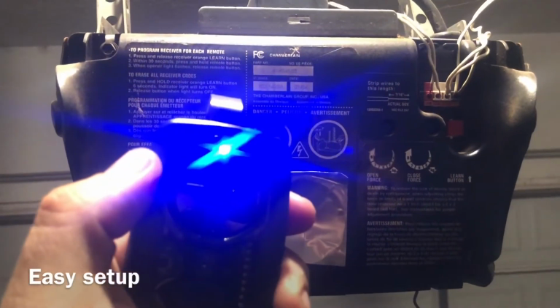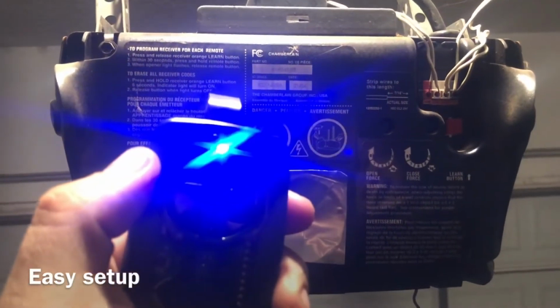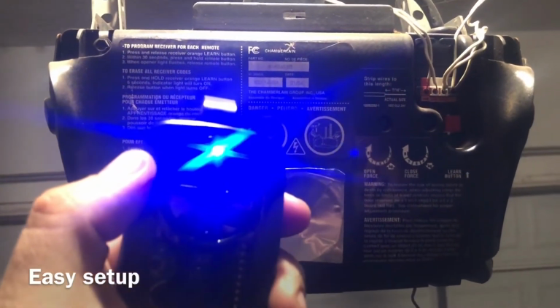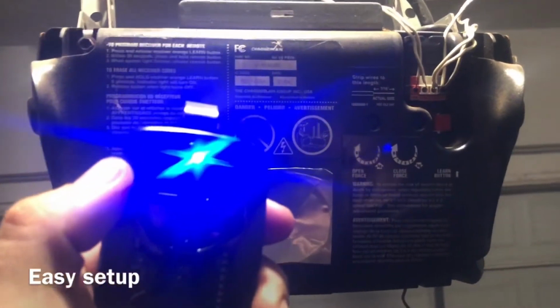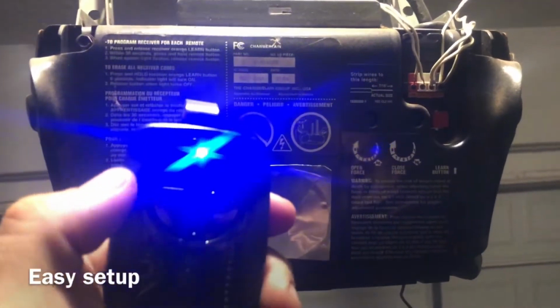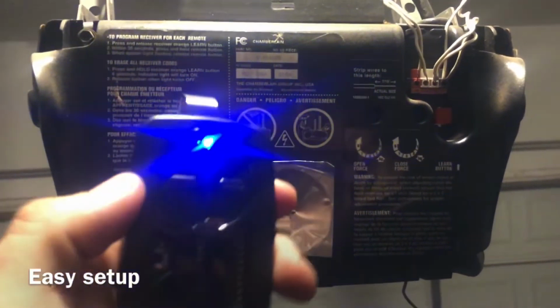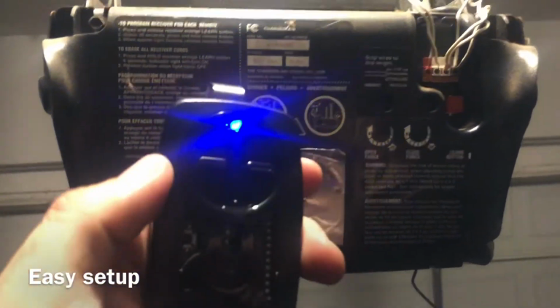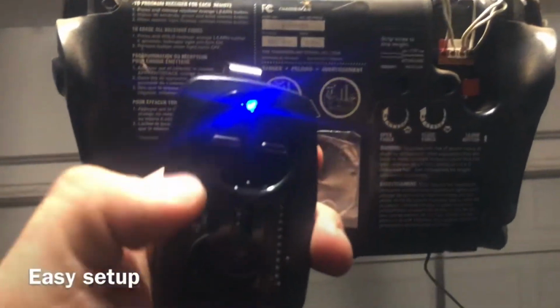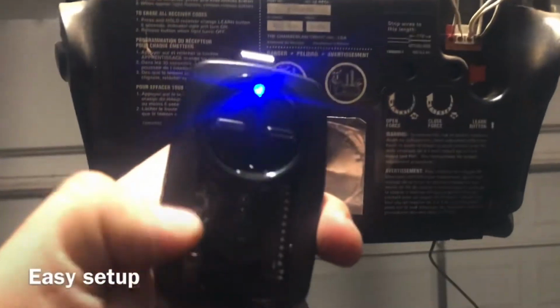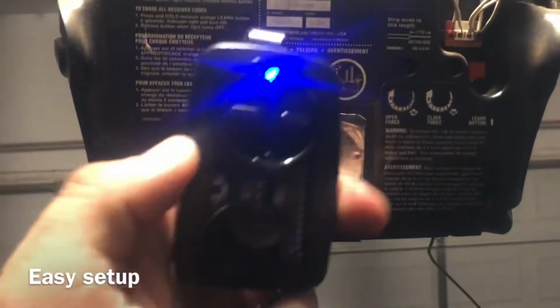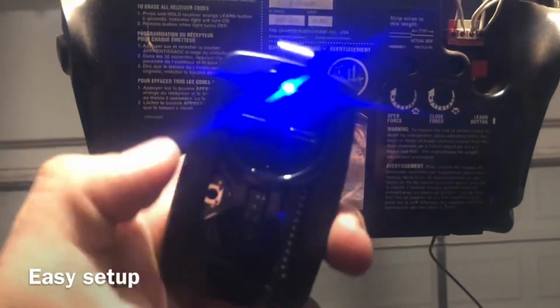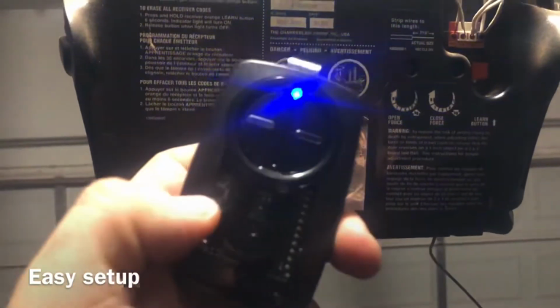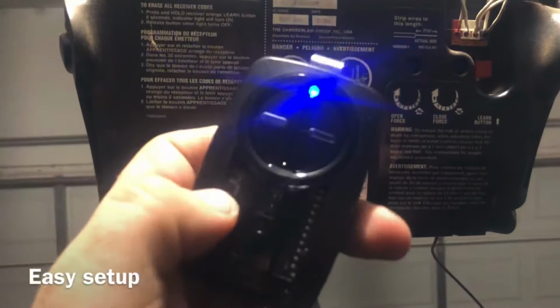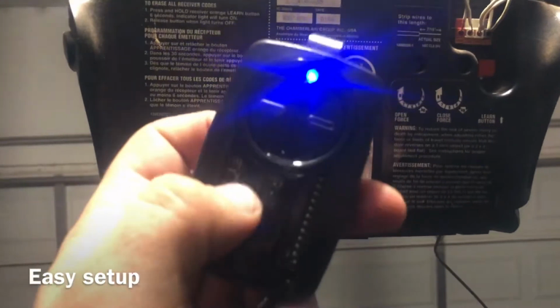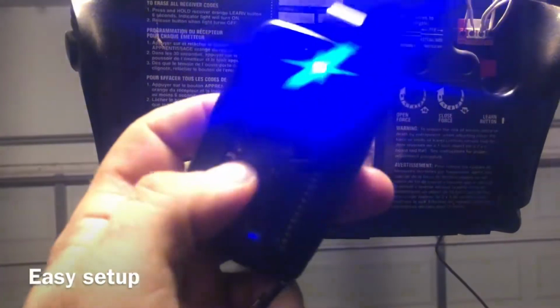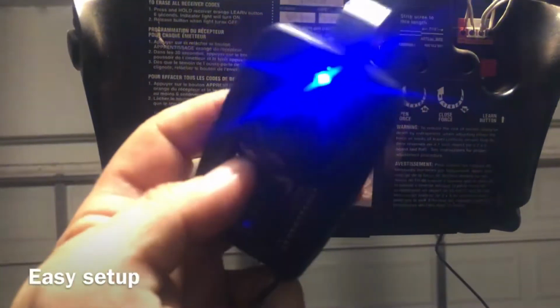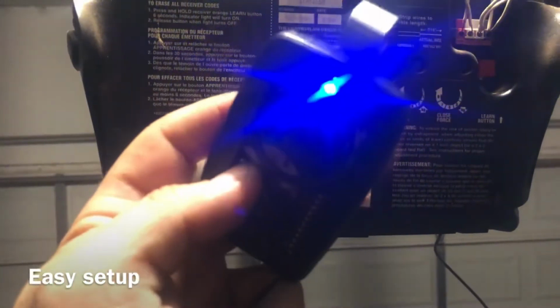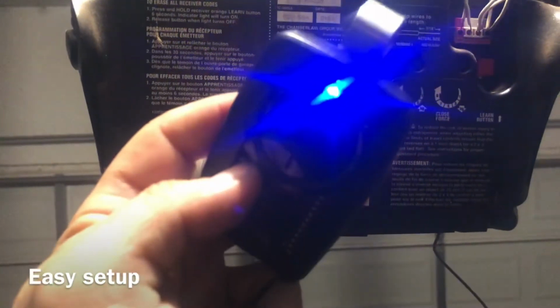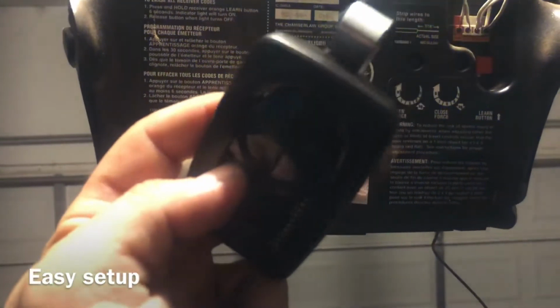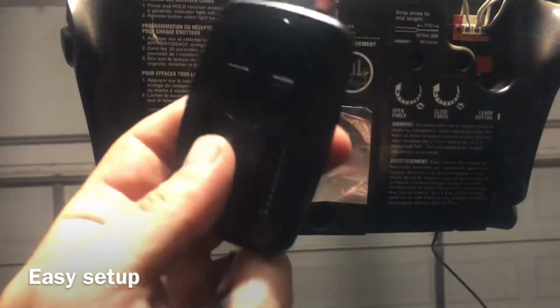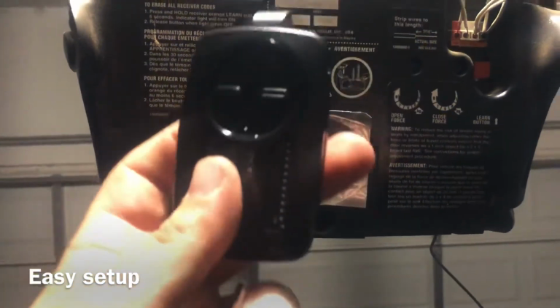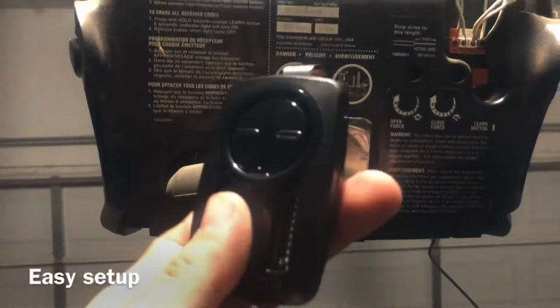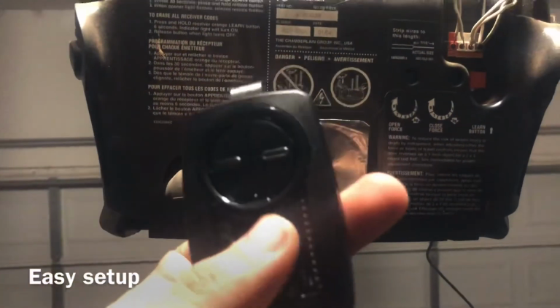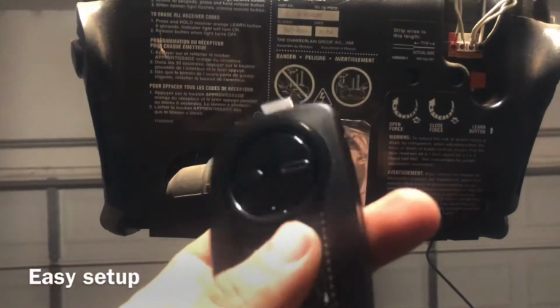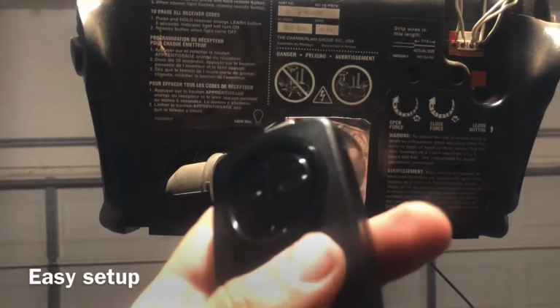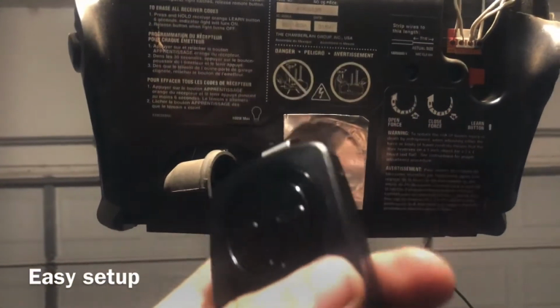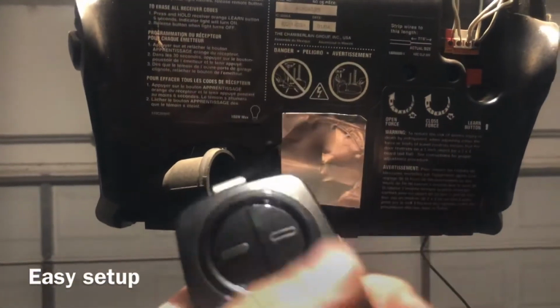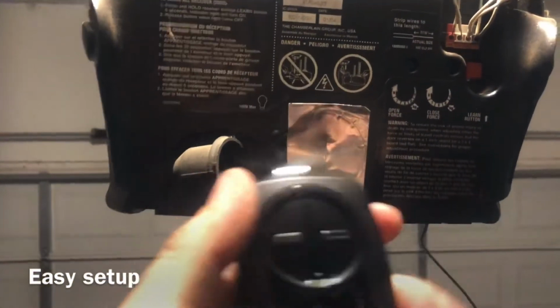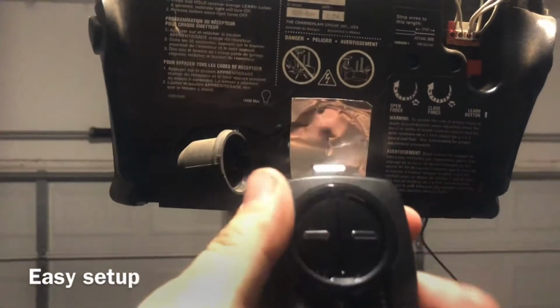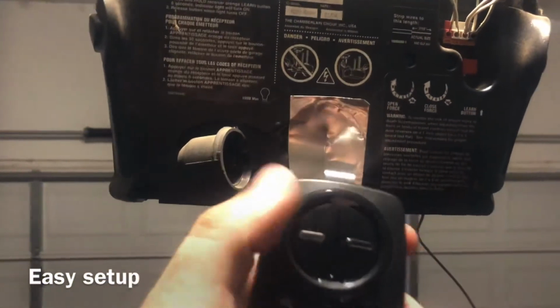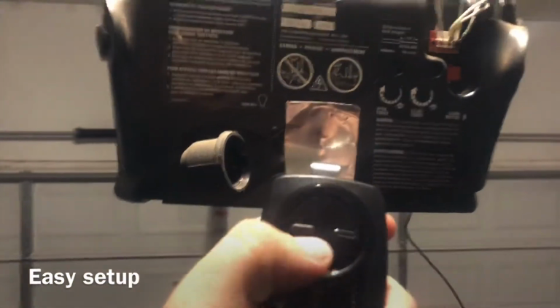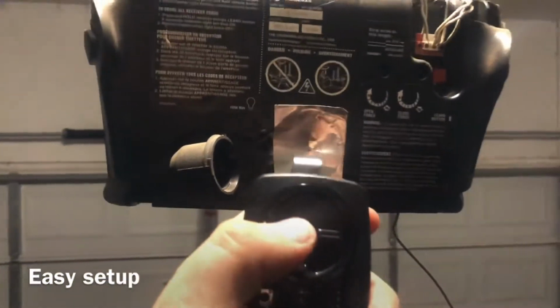It recognized it — so you come back over here and press that one more time. Now let's see if this puppy works.